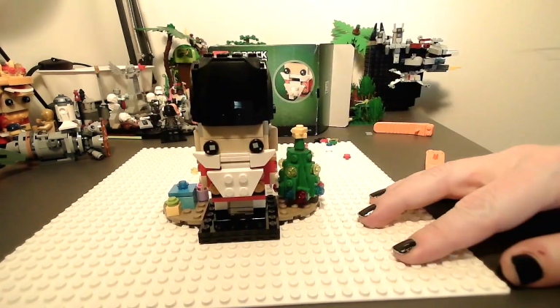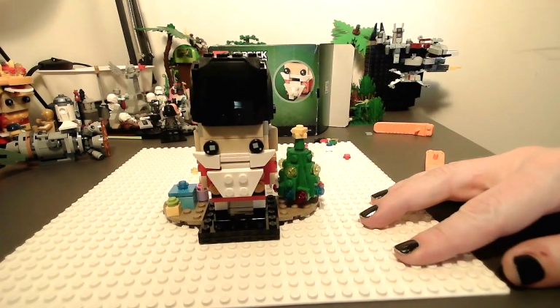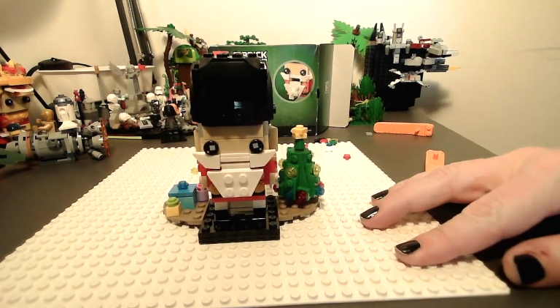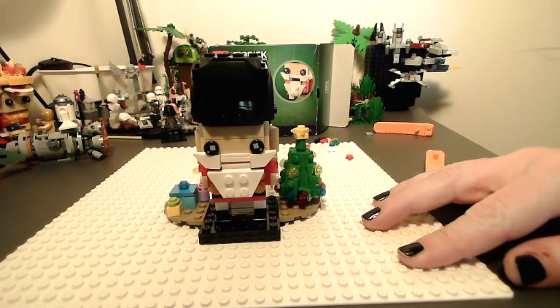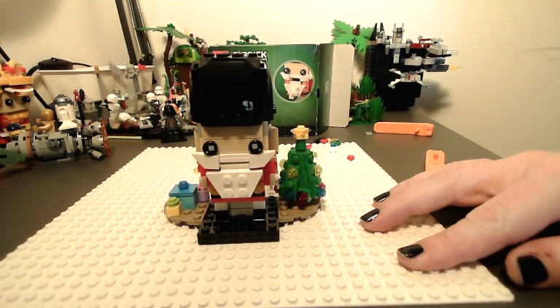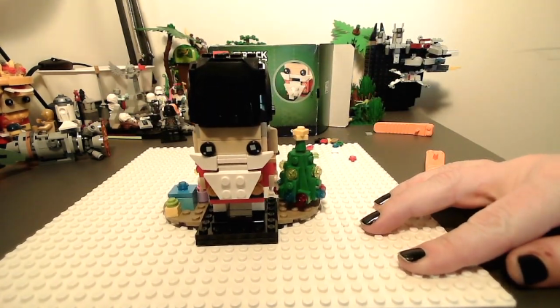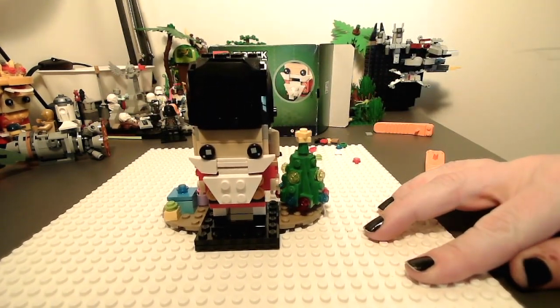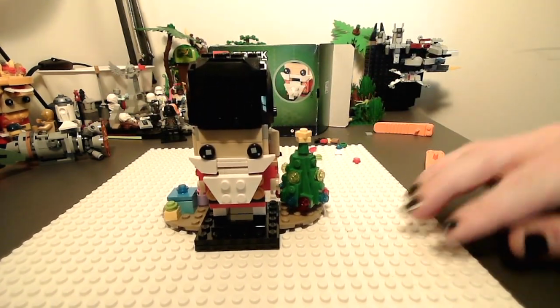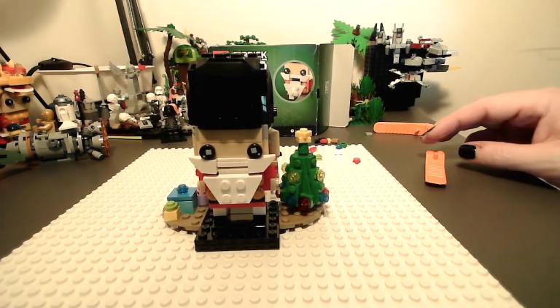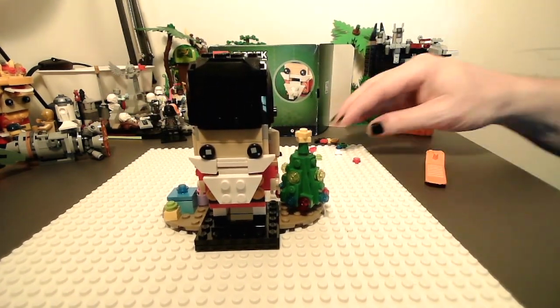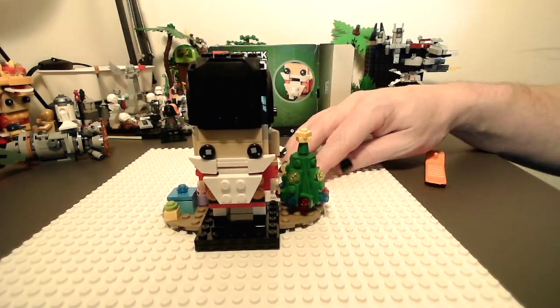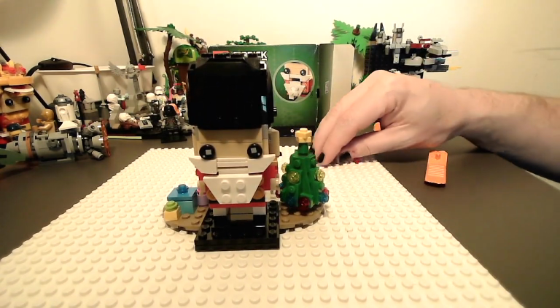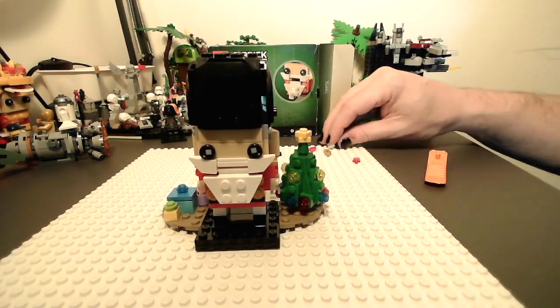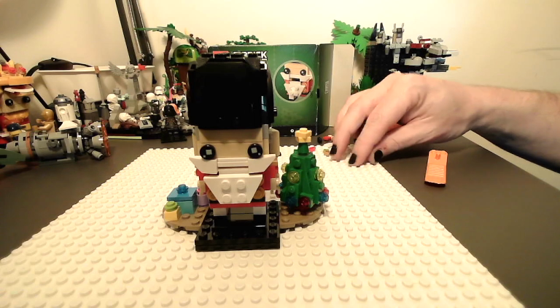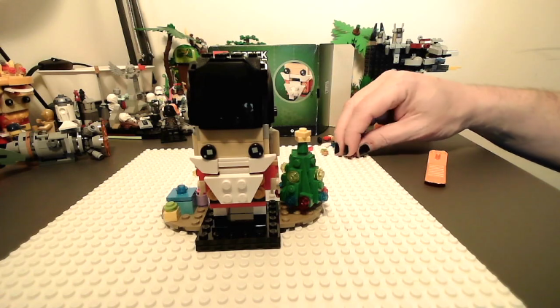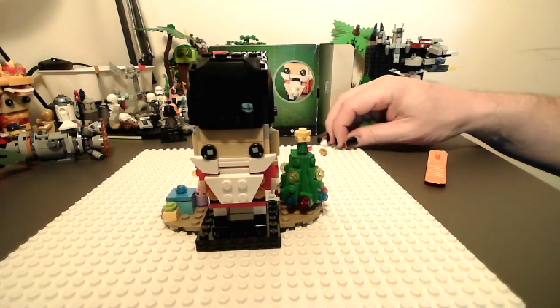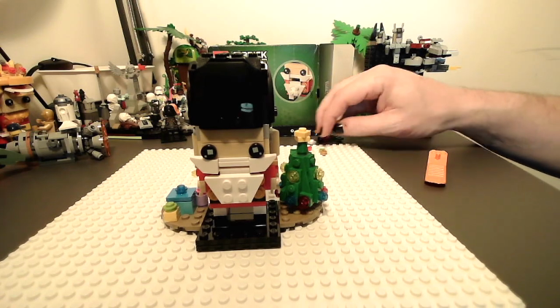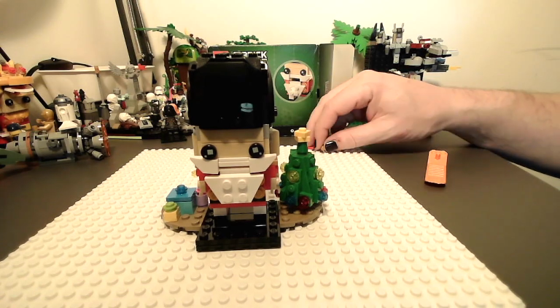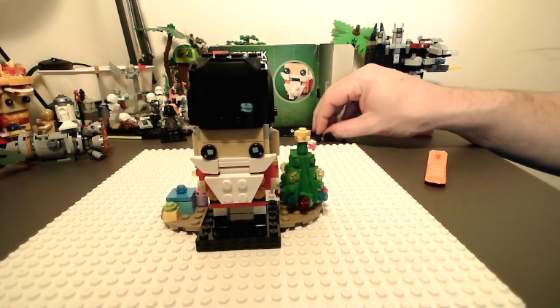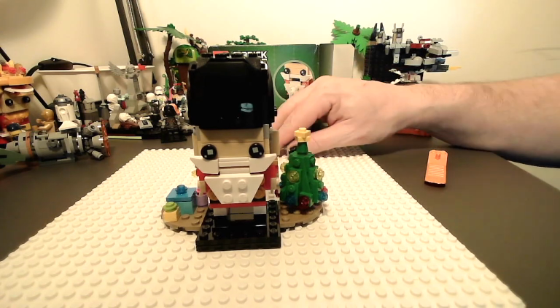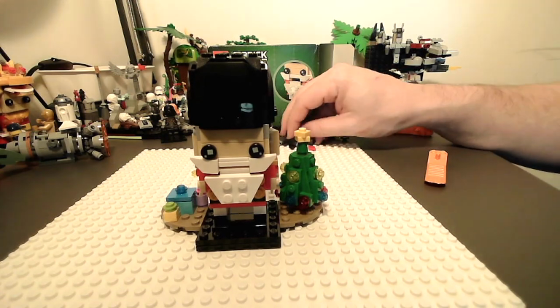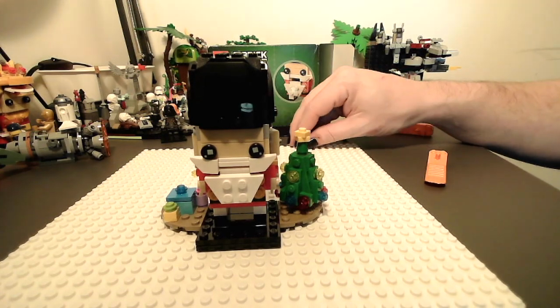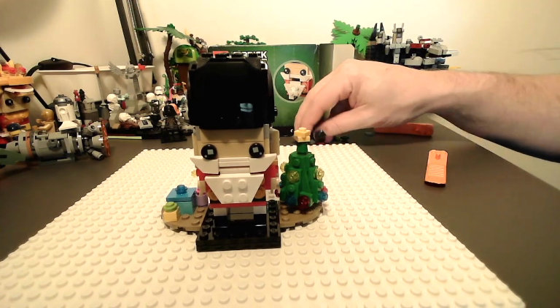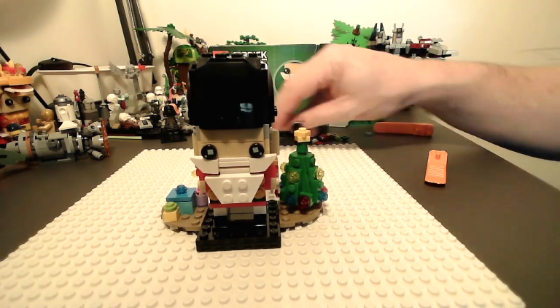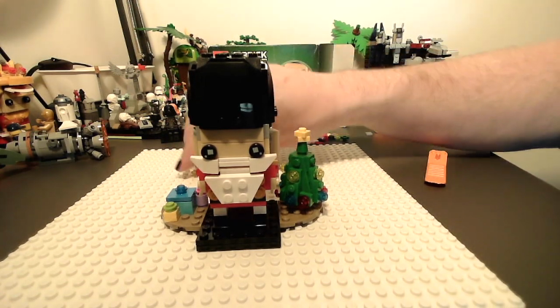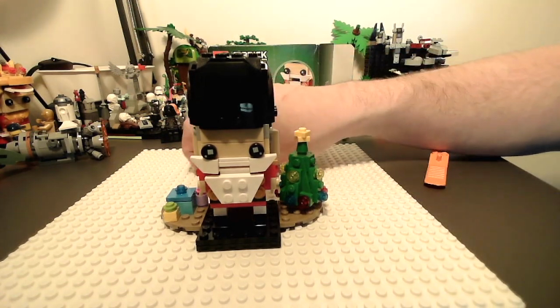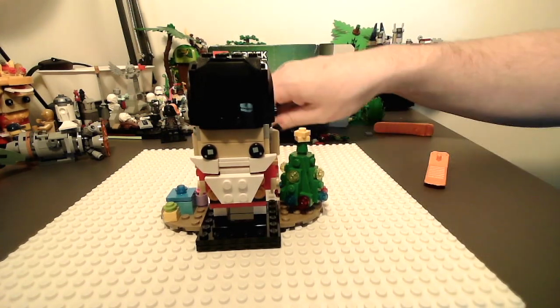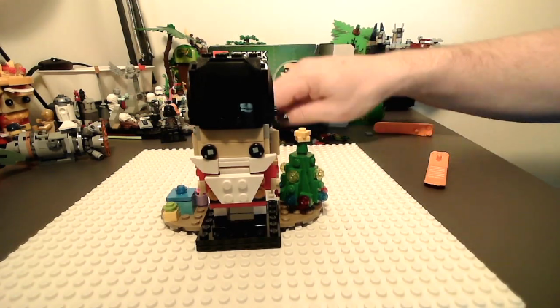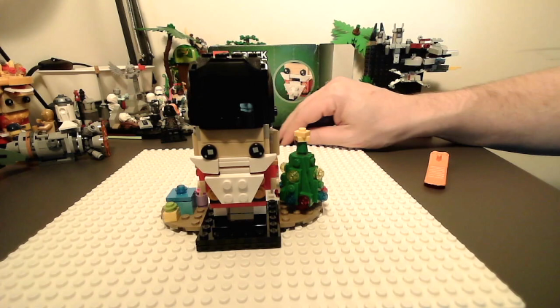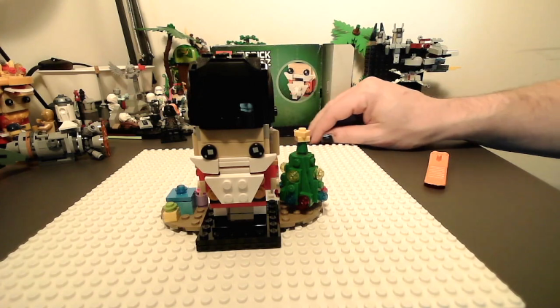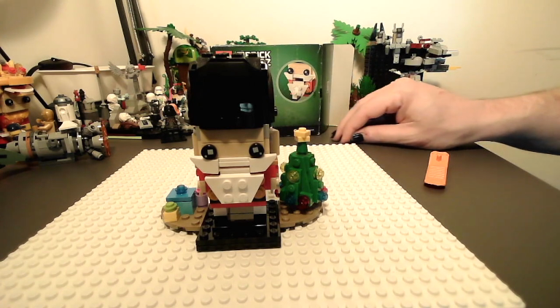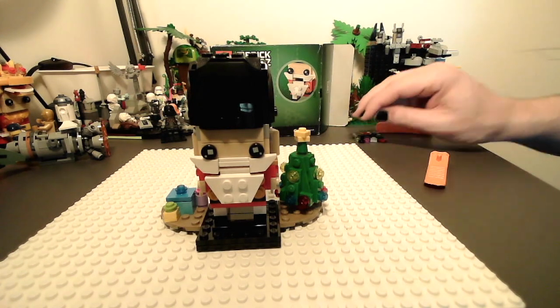And there he is. What a cute little guy. This is a fun little build. I definitely enjoyed it. A lot of extra little pieces, lots of extra color. I like that. But it was fun.